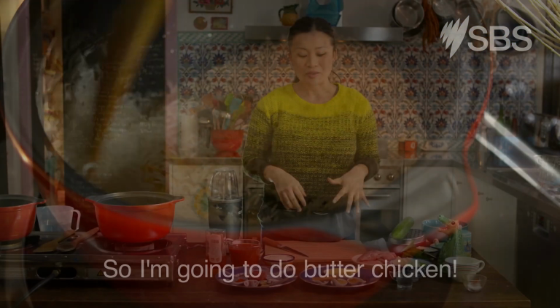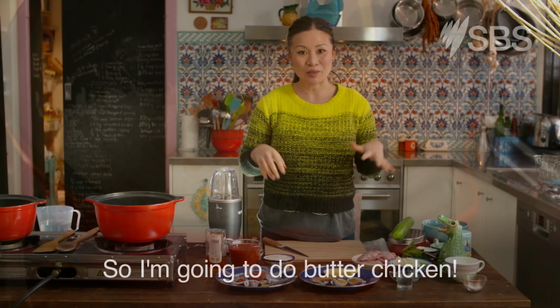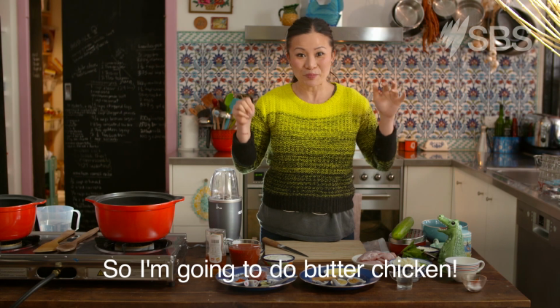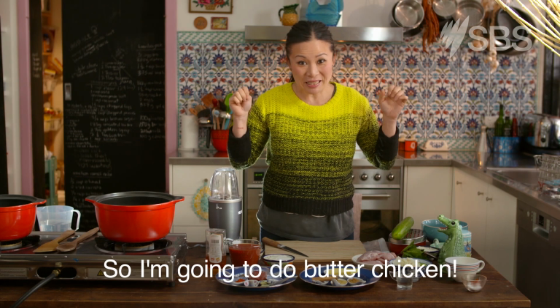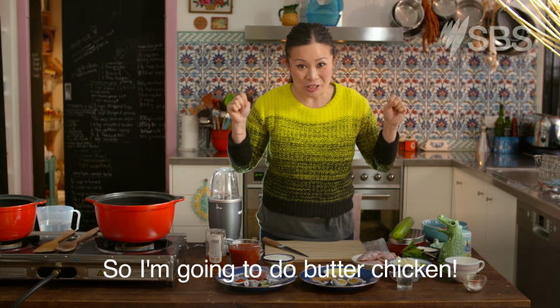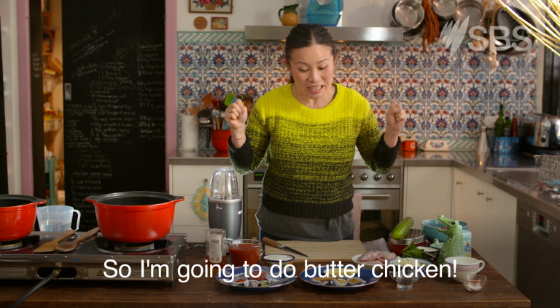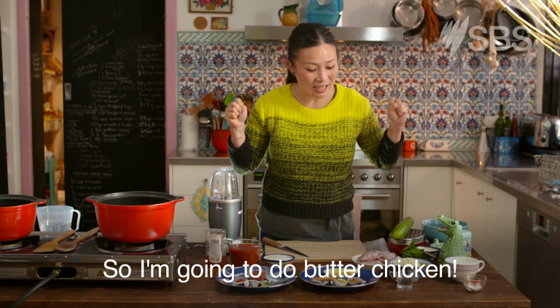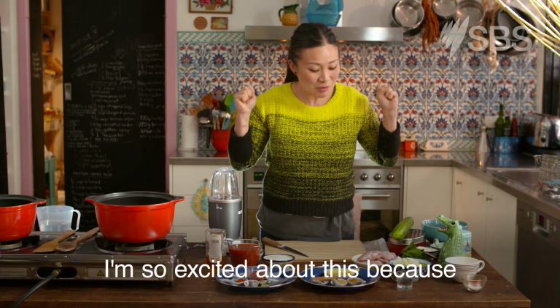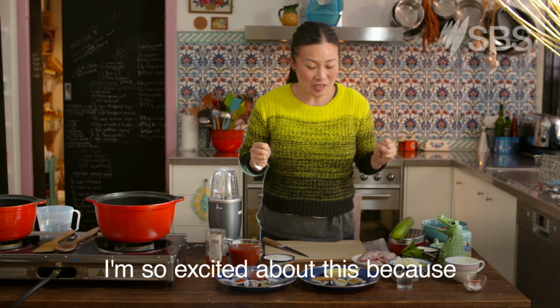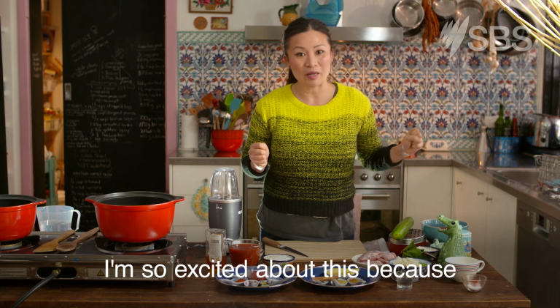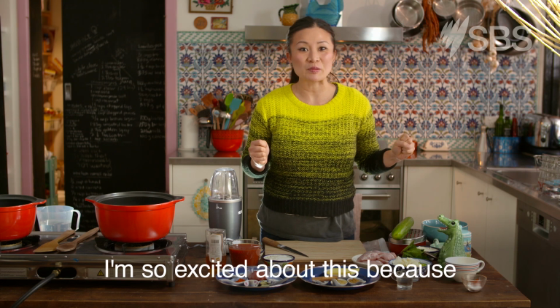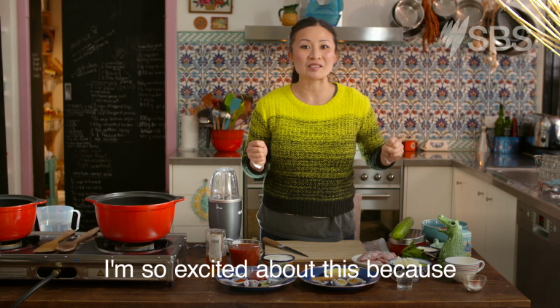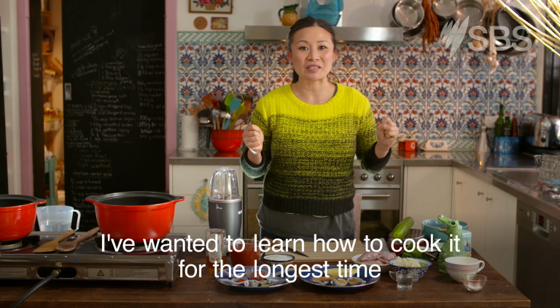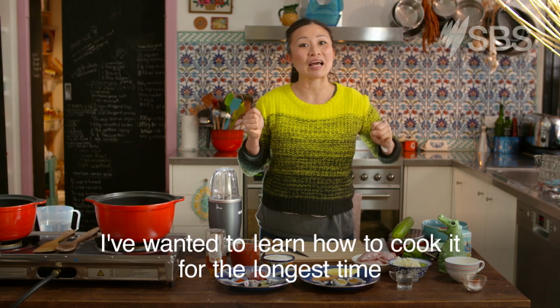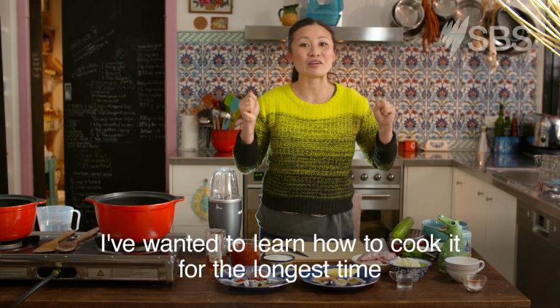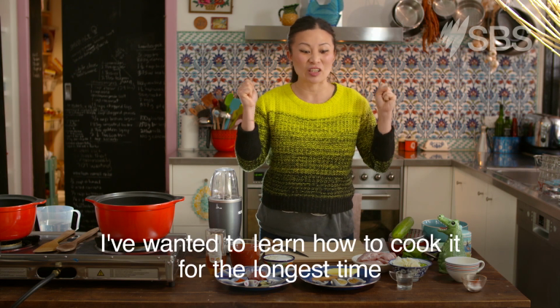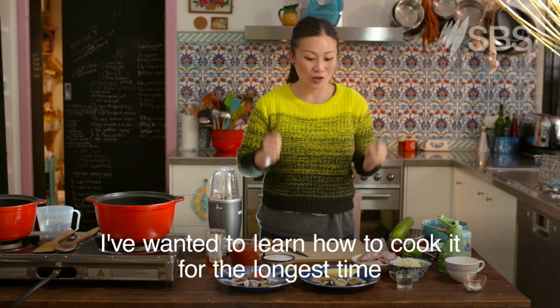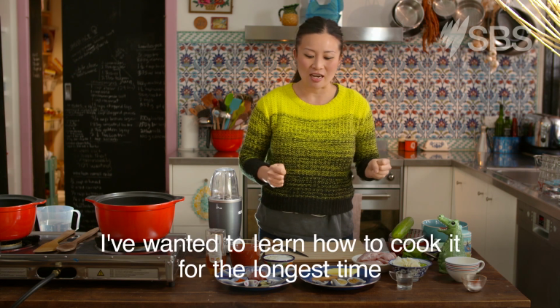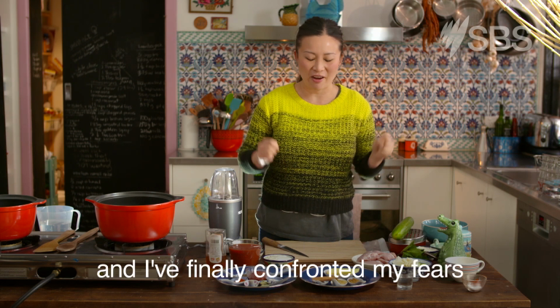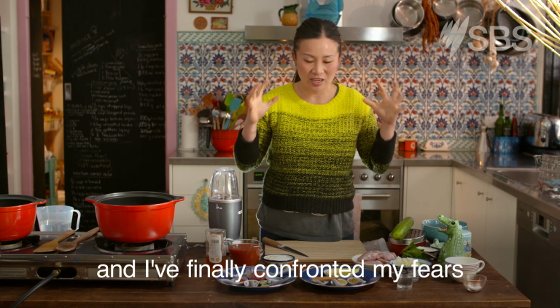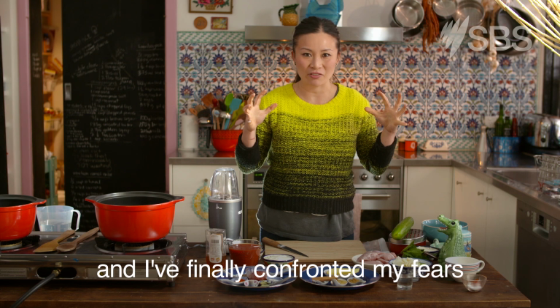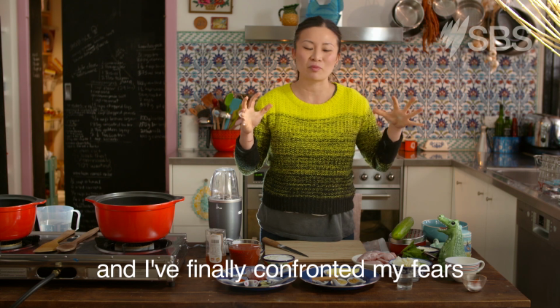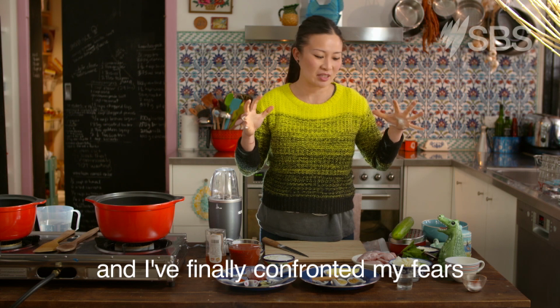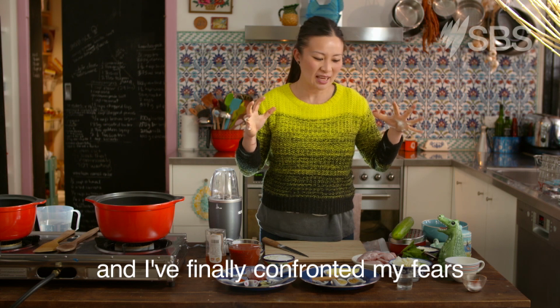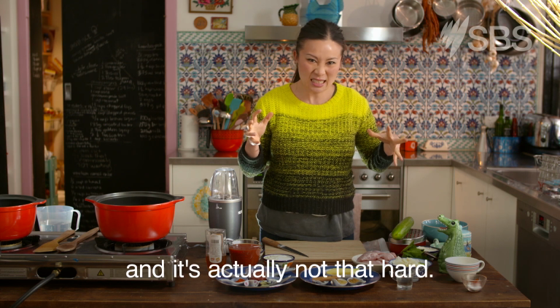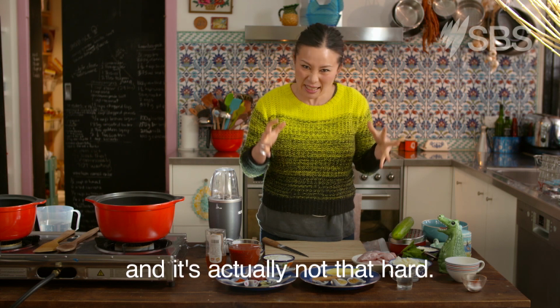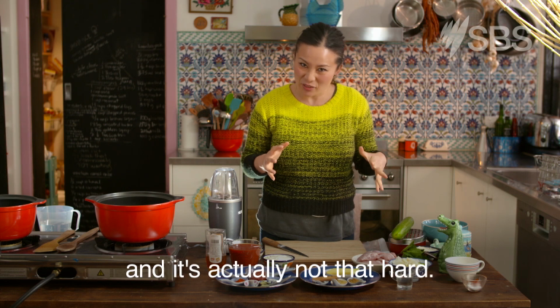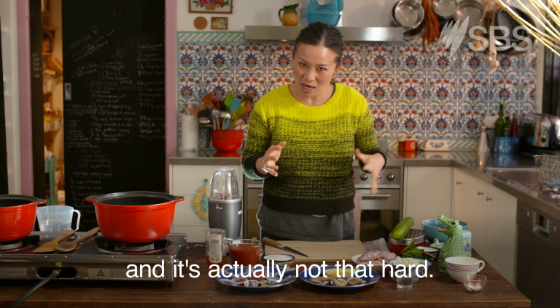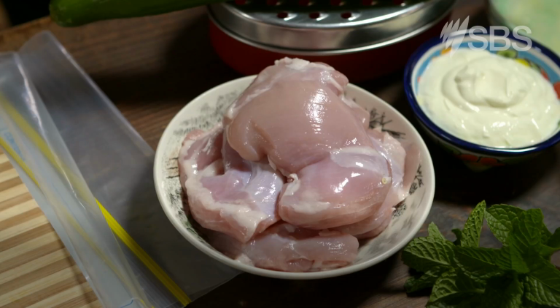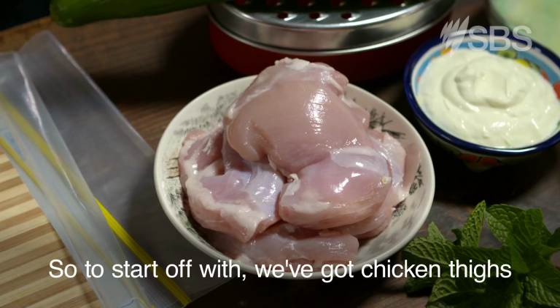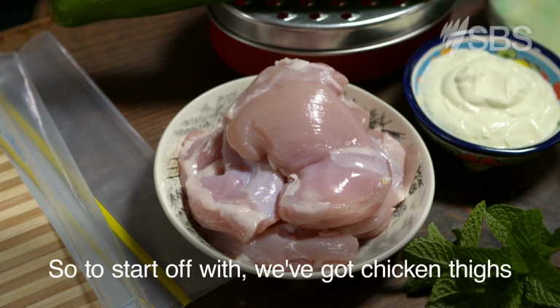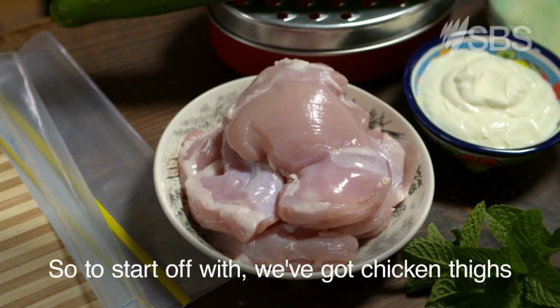So I'm going to do butter chicken. I'm so excited about this because I wanted to learn how to cook it for the longest time, and I finally confronted my fears and it's actually not that hard.